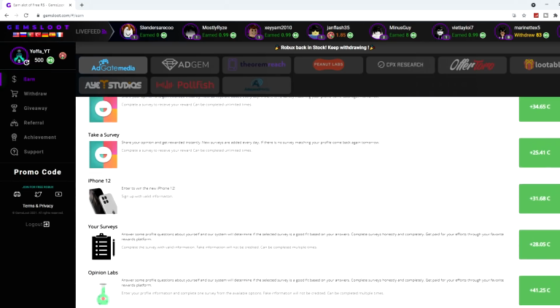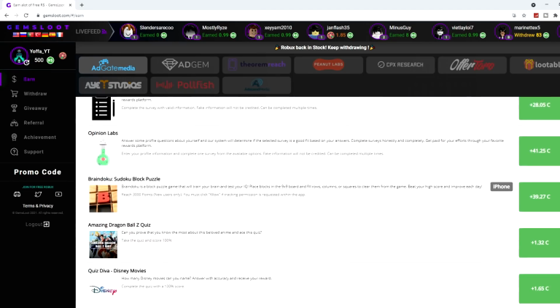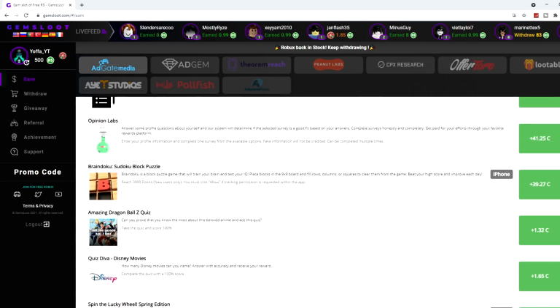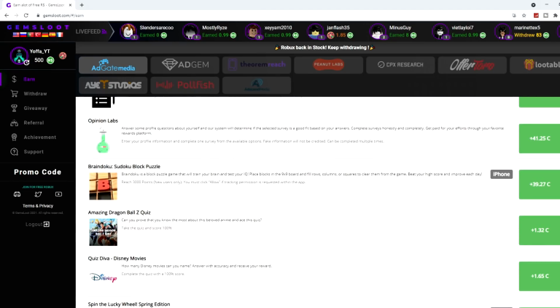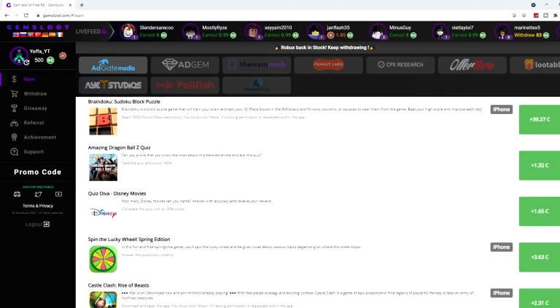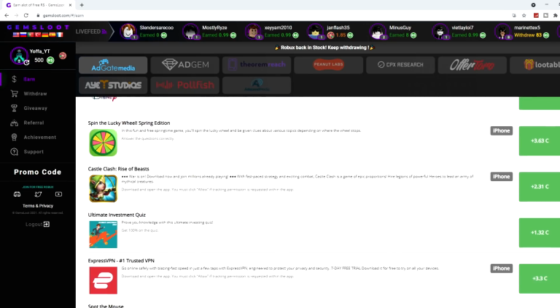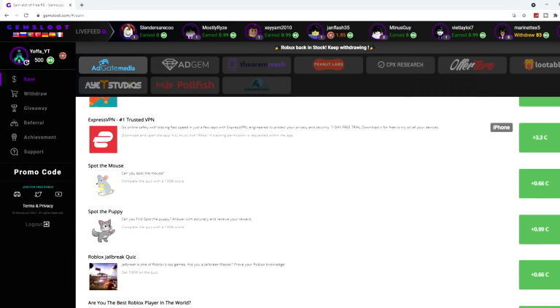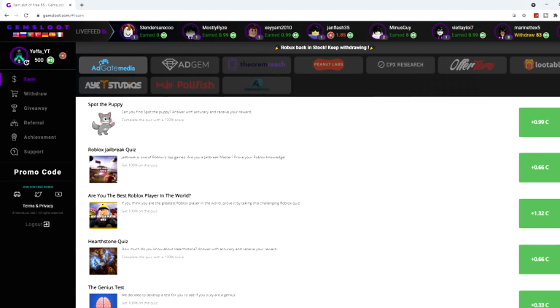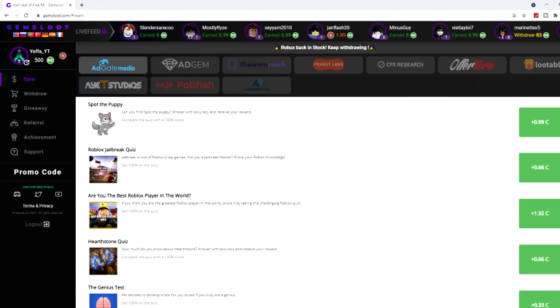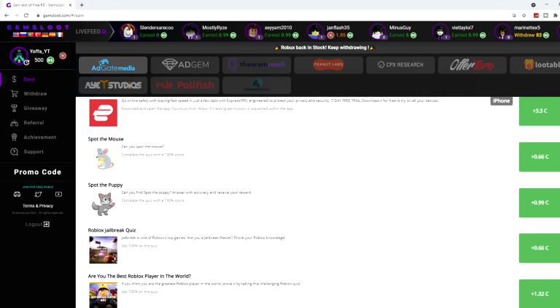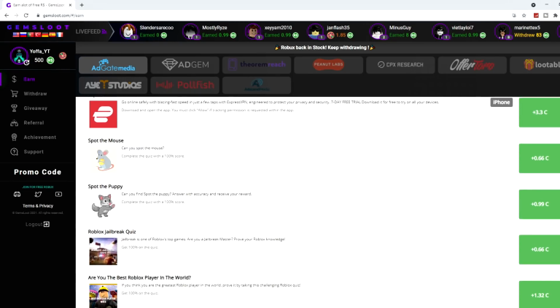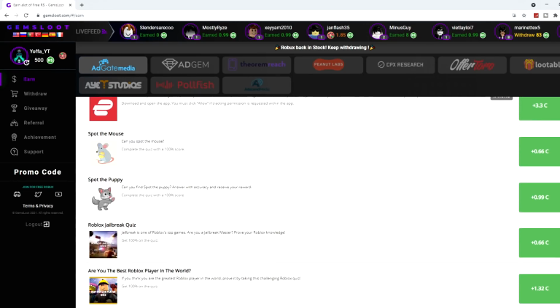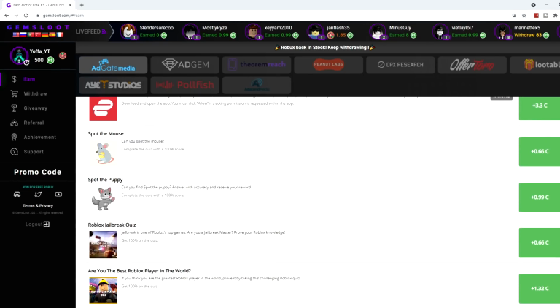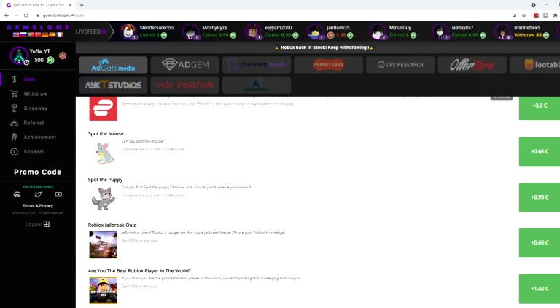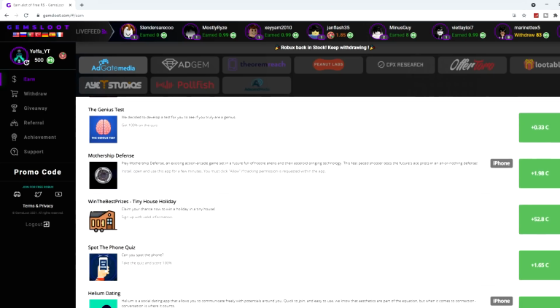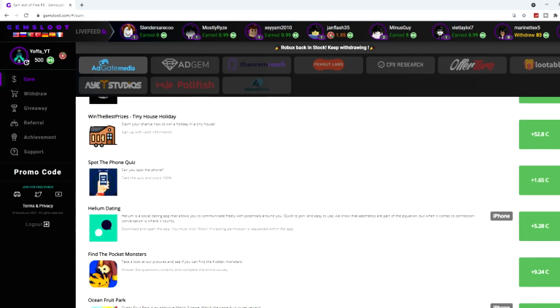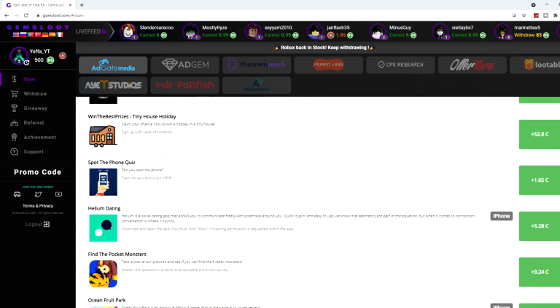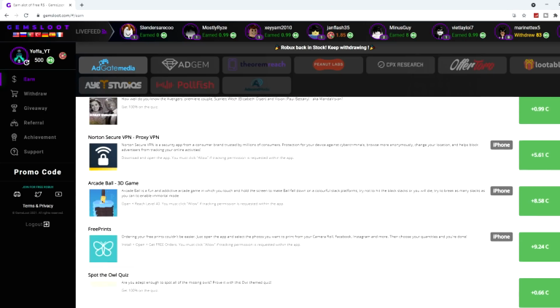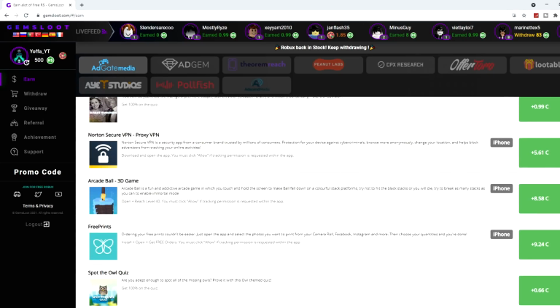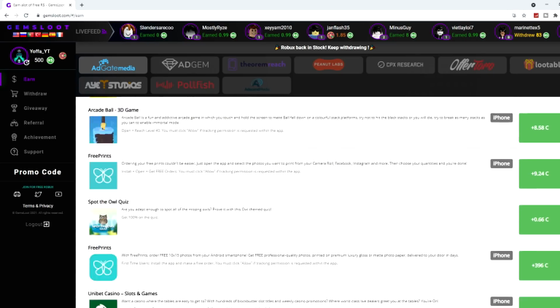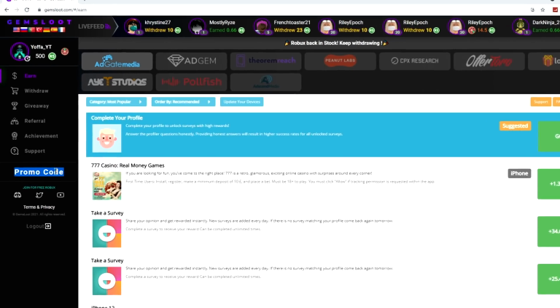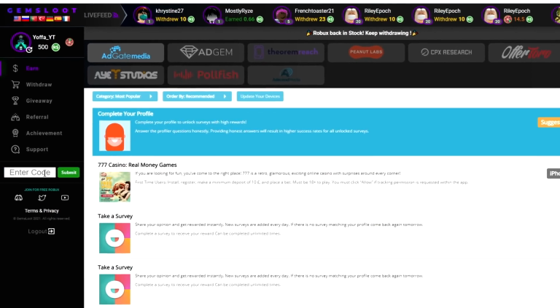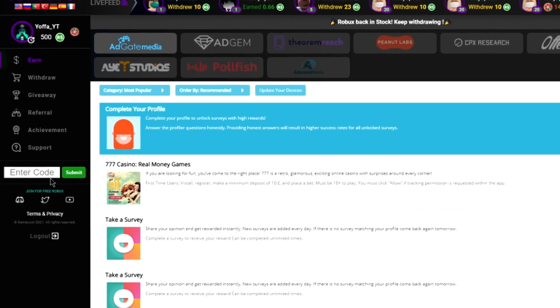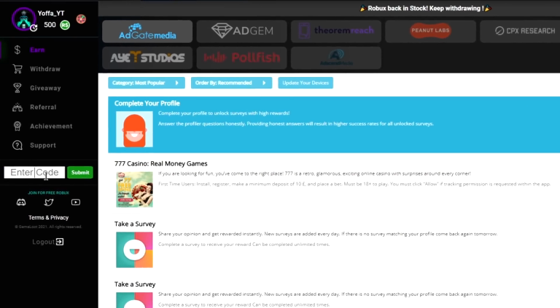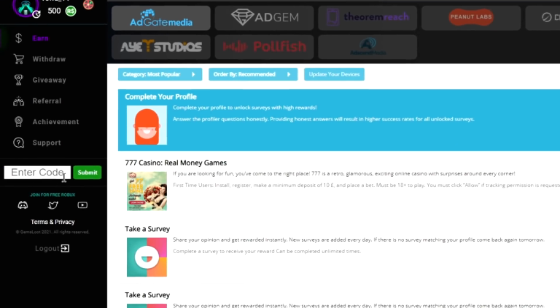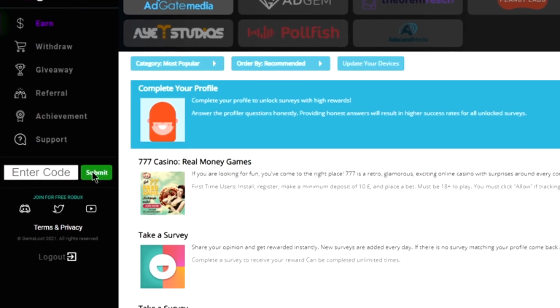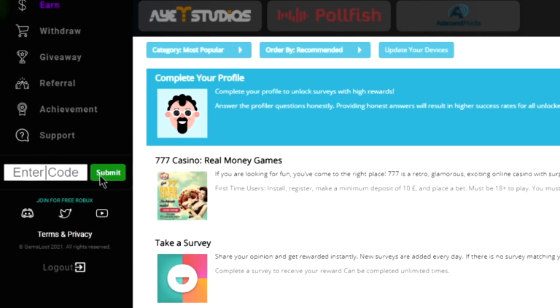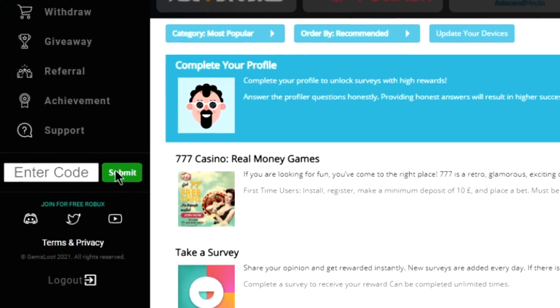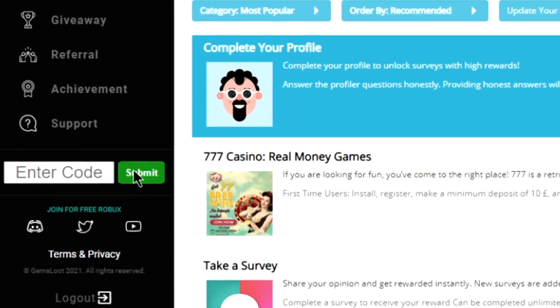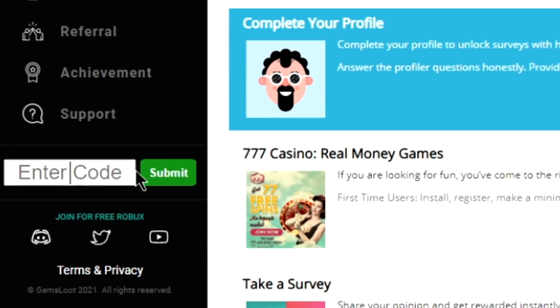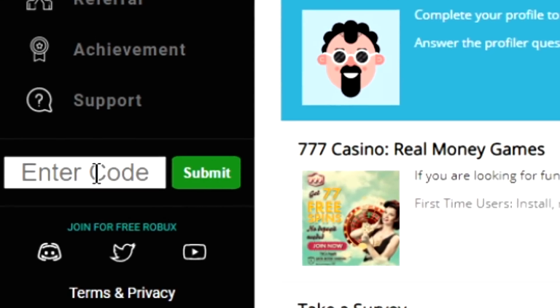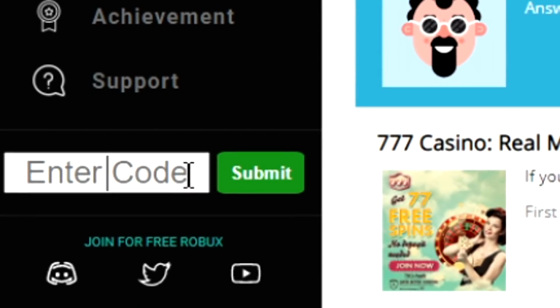If you go to the earn tab on the left, you'll find loads of surveys and games you can play and loads of different stuff that you can do to get Robux. As well as that, there are promo codes that you can put in to get yourself some cool free stuff.